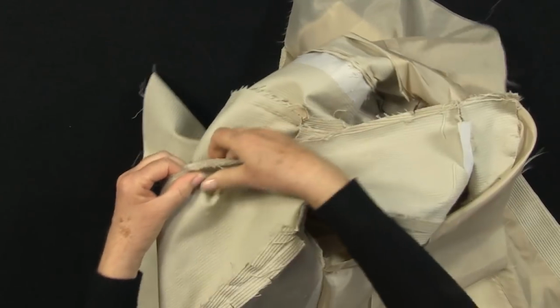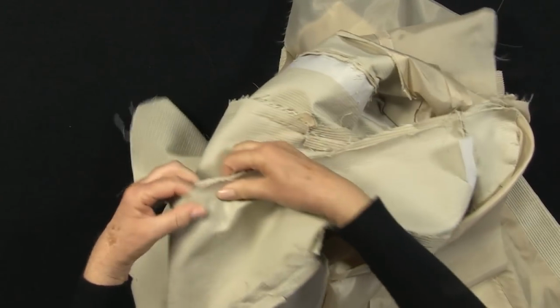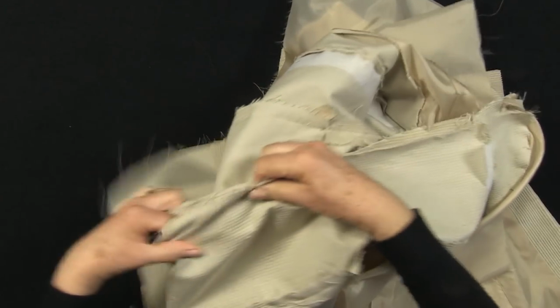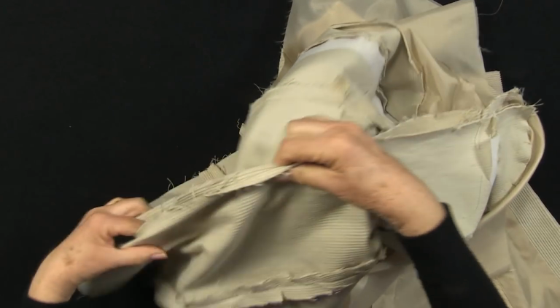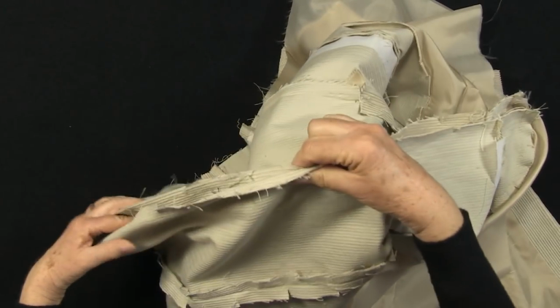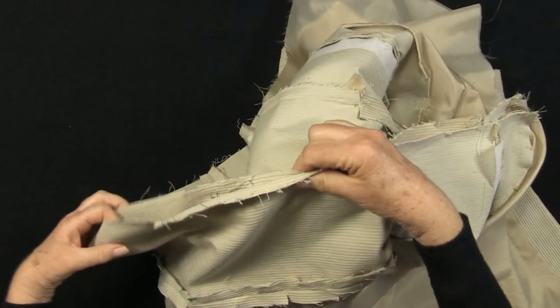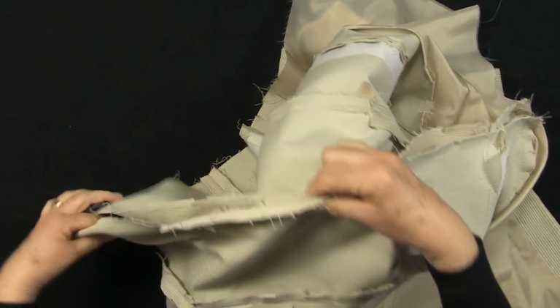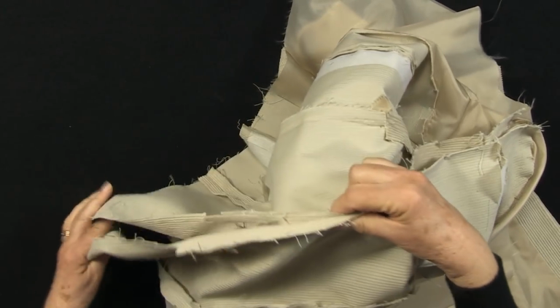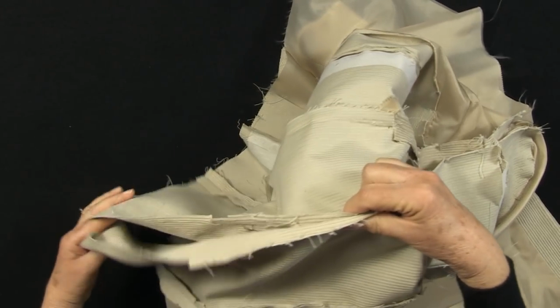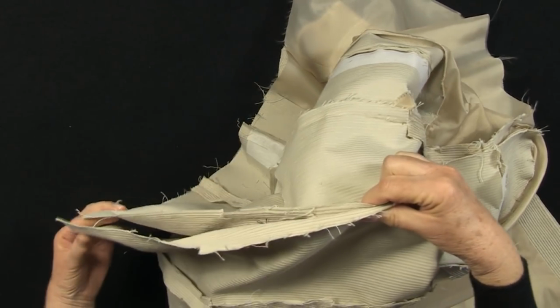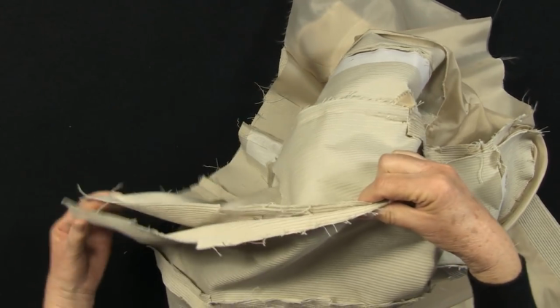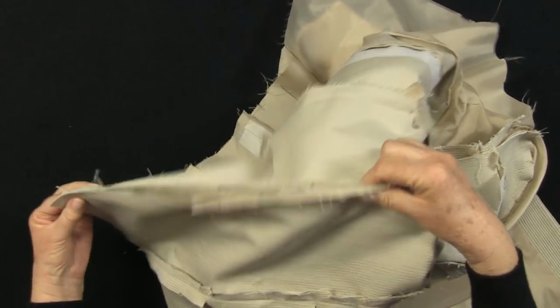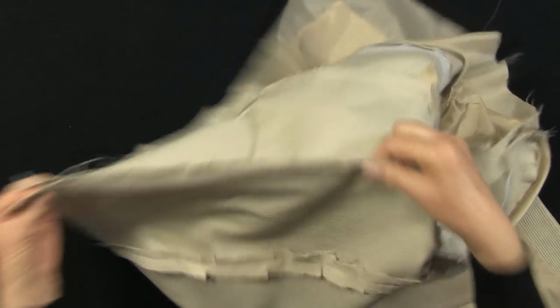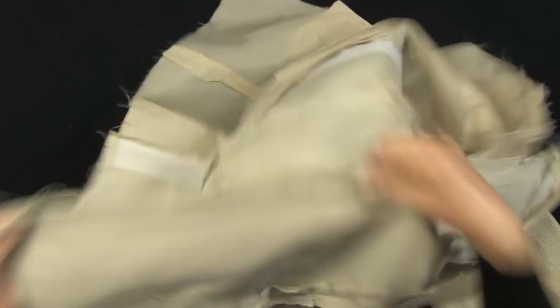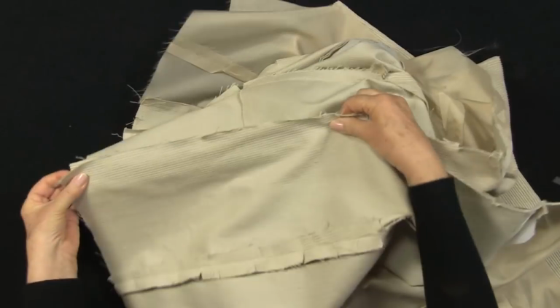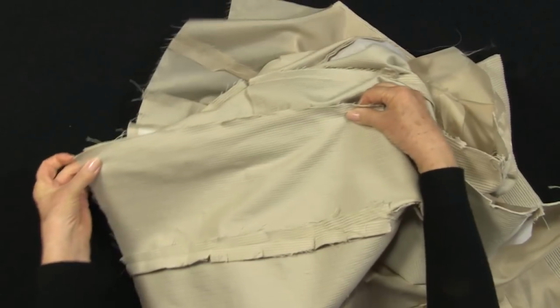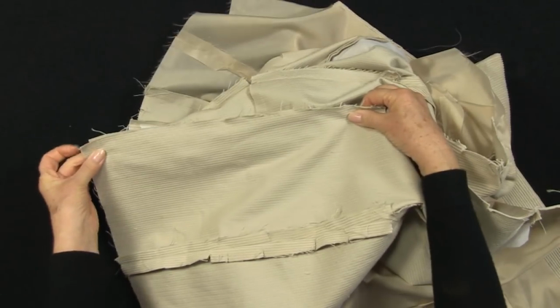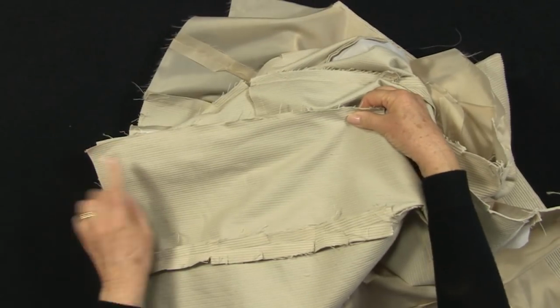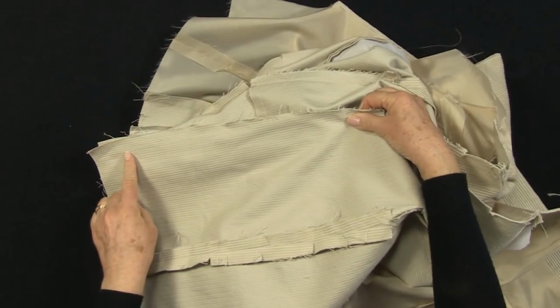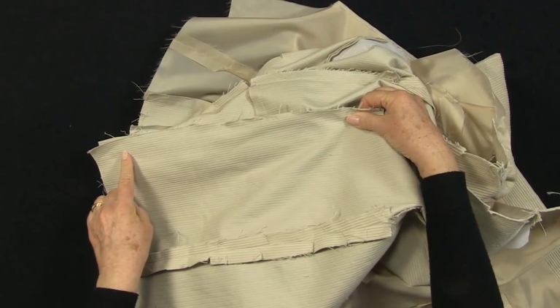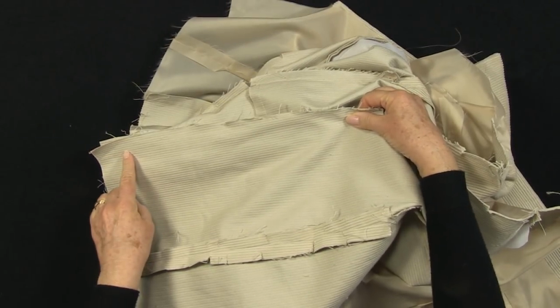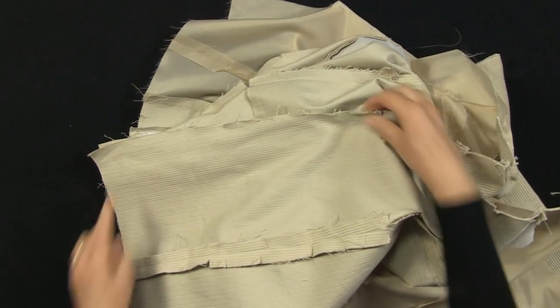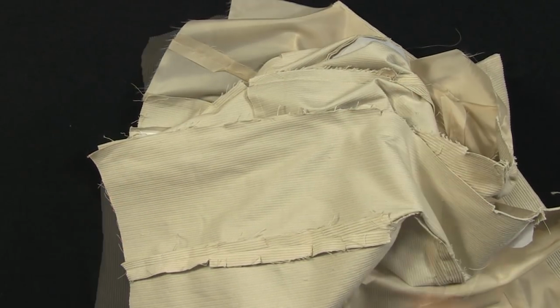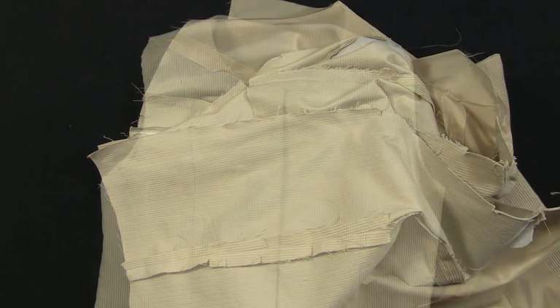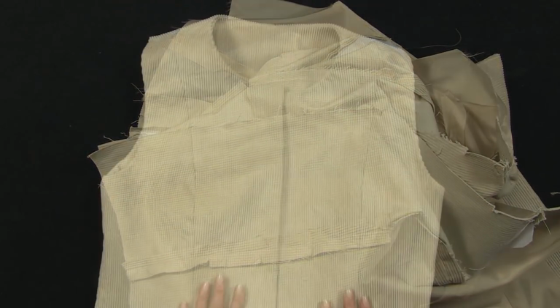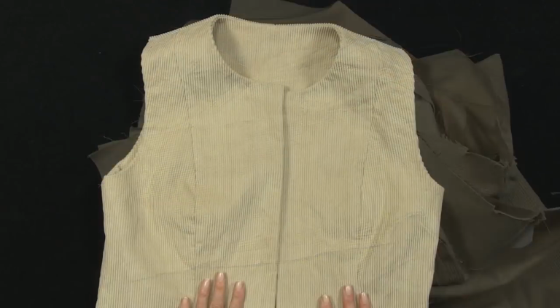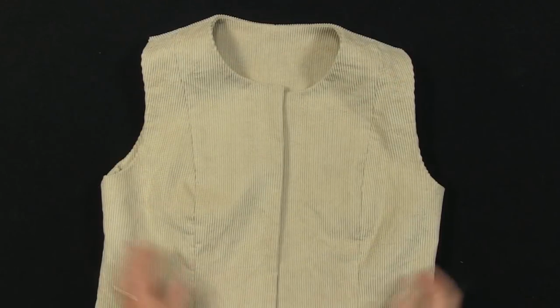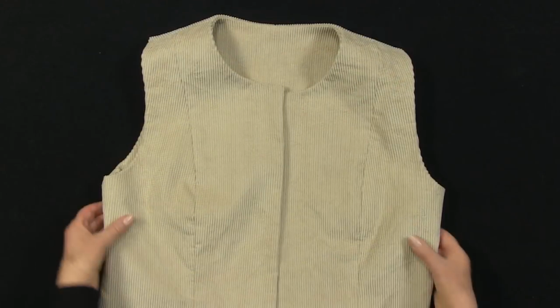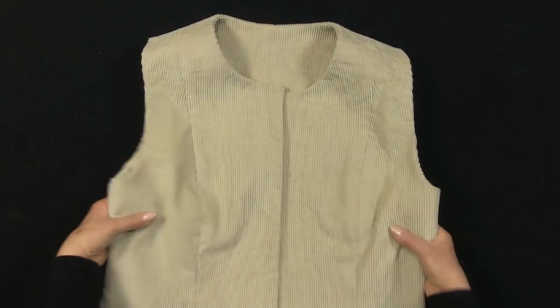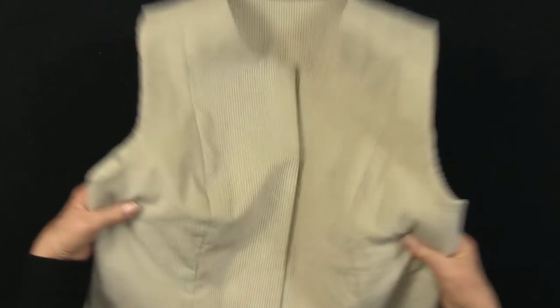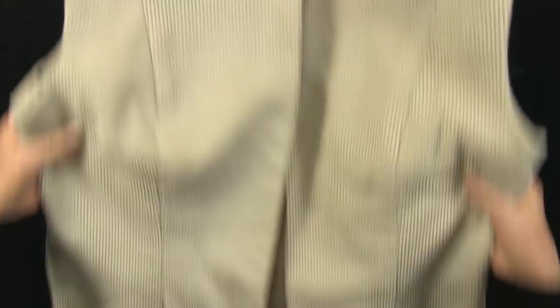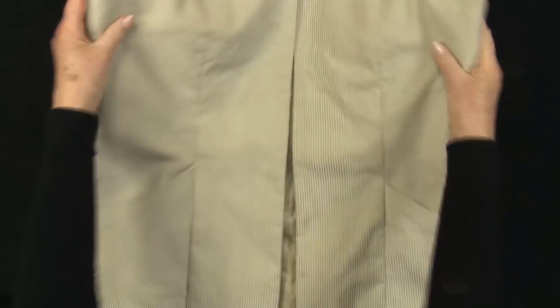Stop your stitching about 3 inches from the hem line, so that you can deal with the hem later. Pin, baste and stitch, and then press the seams open.